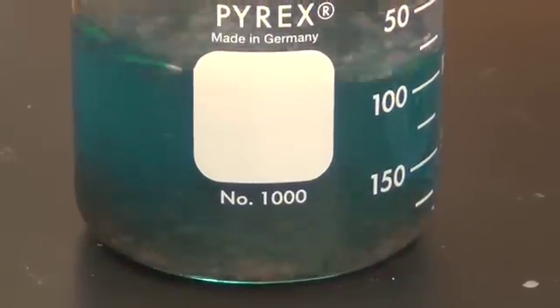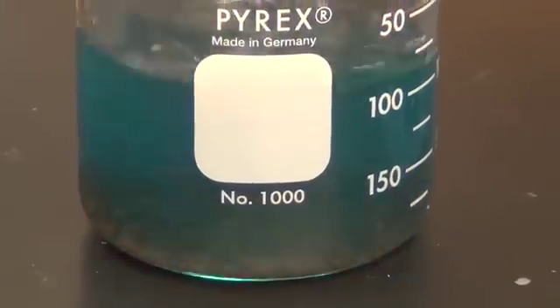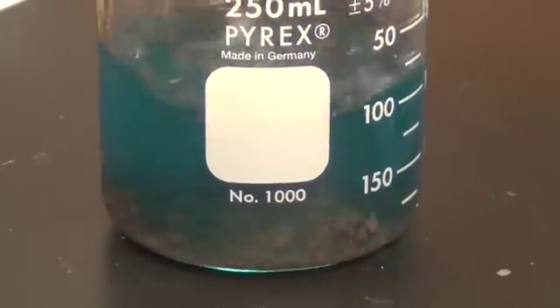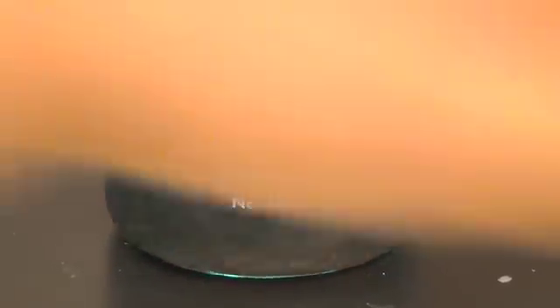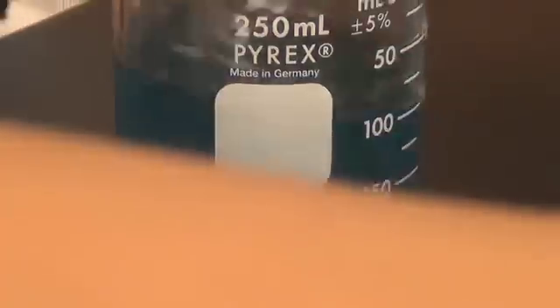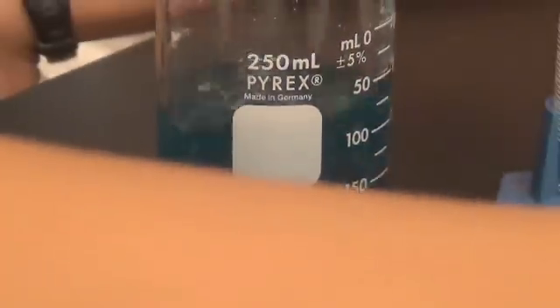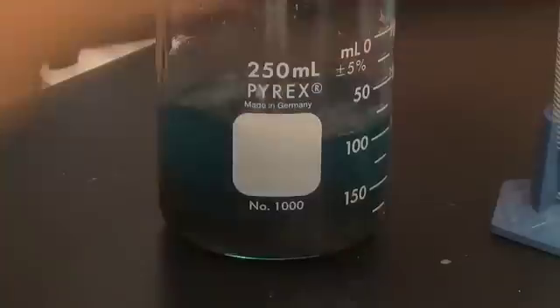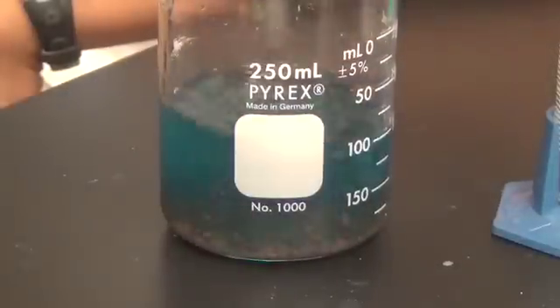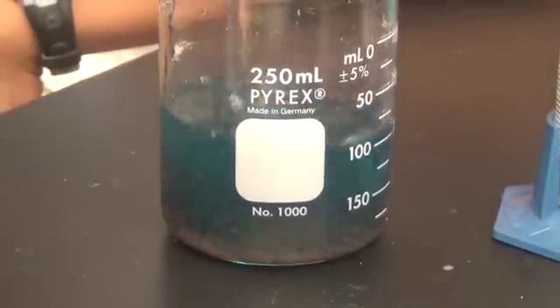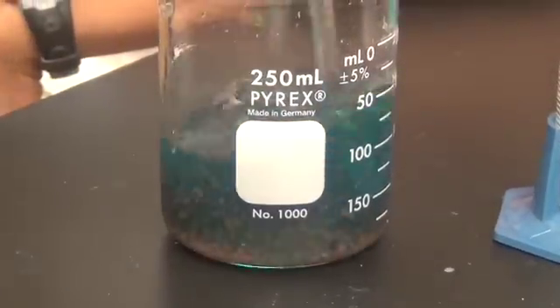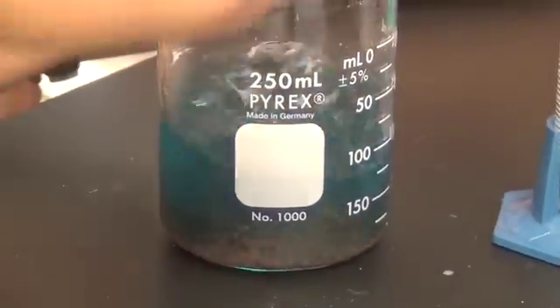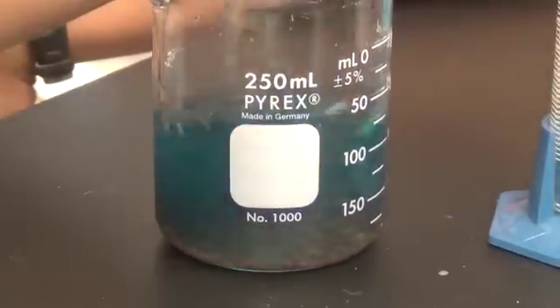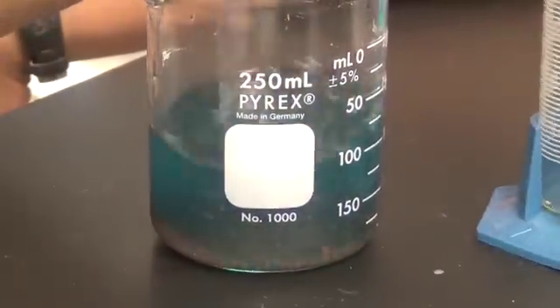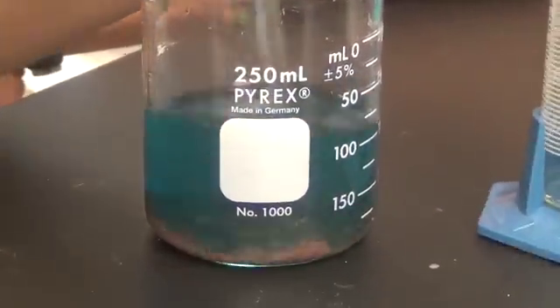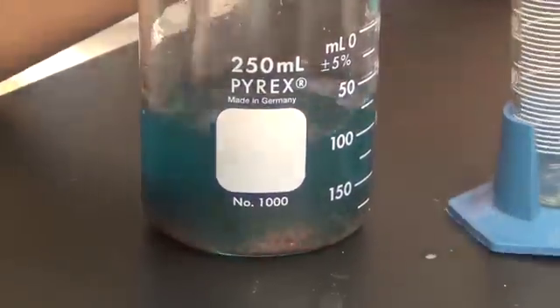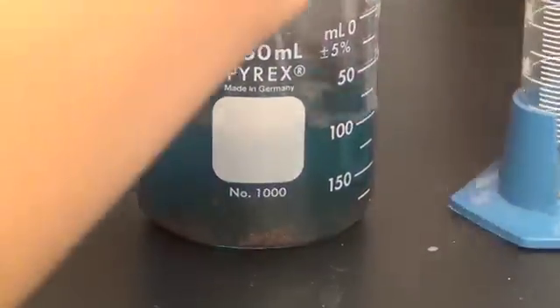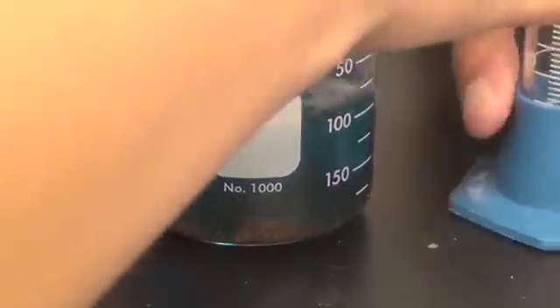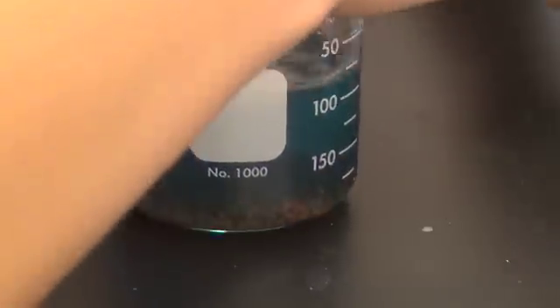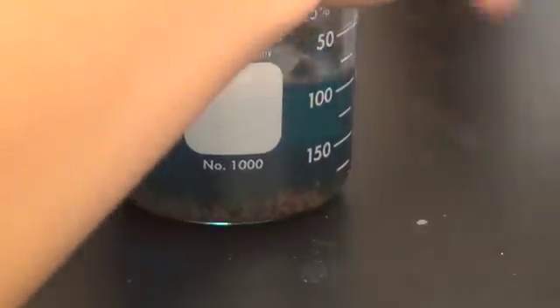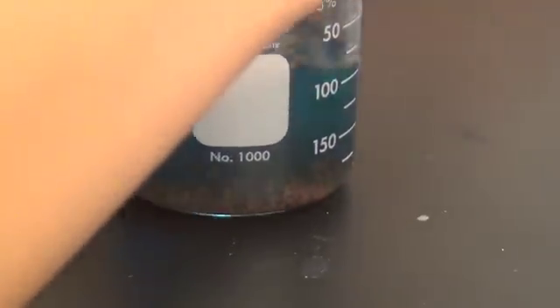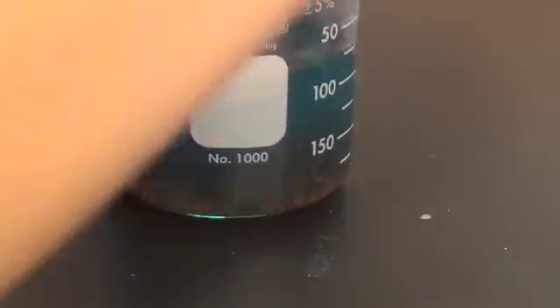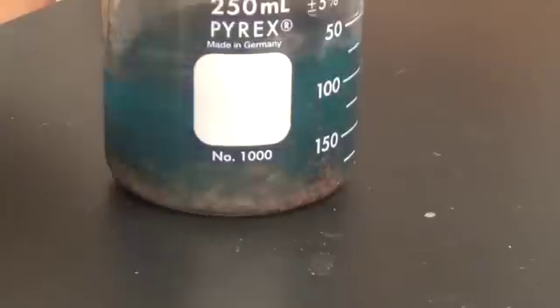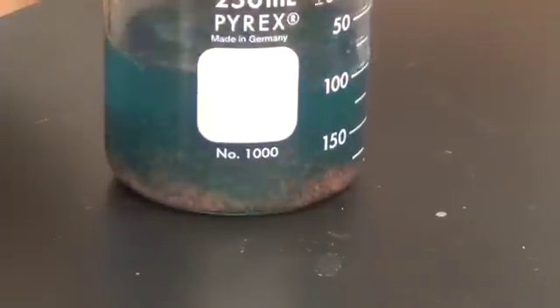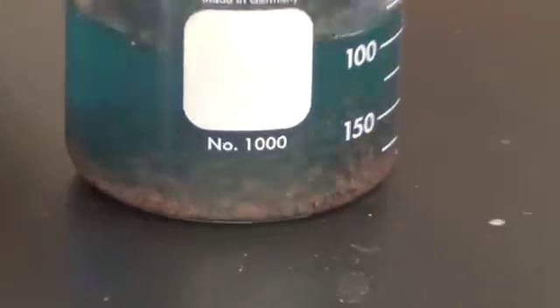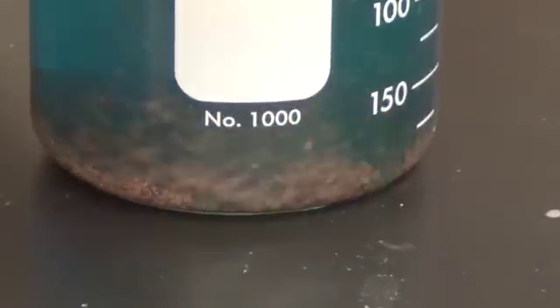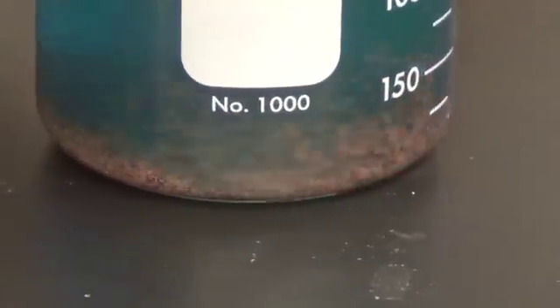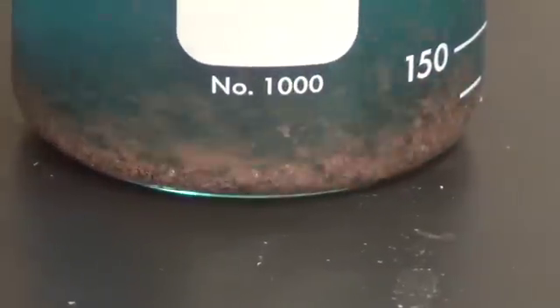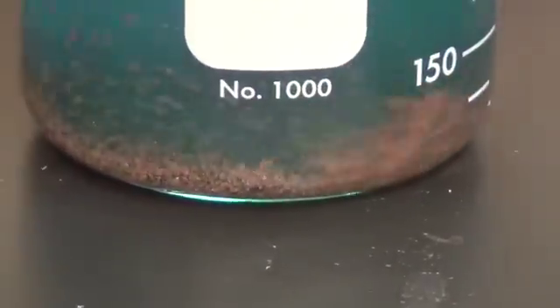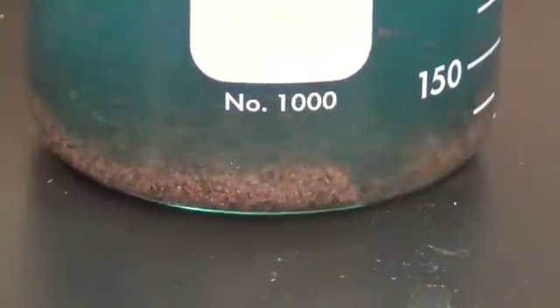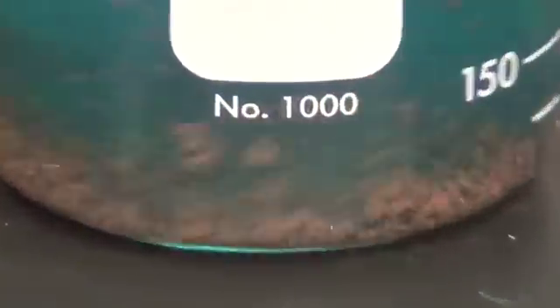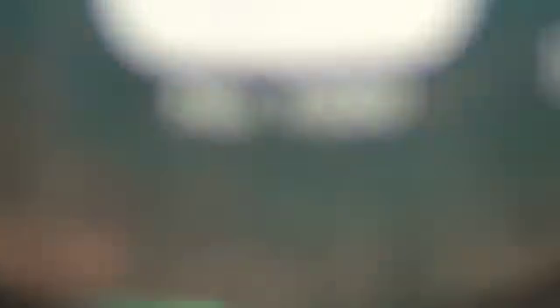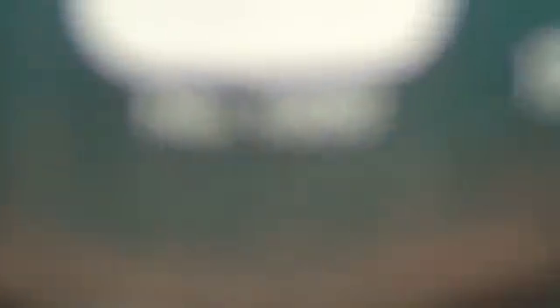Stir, Matt, stir. Oh yeah, that definitely looks bad. Oh, wow. Yeah, that's definitely coffee.